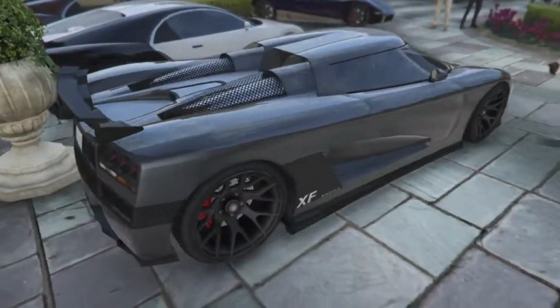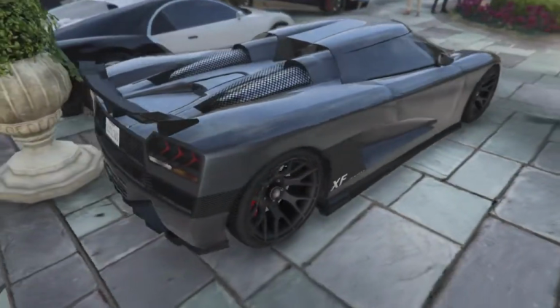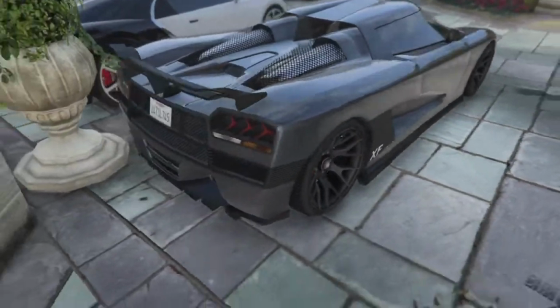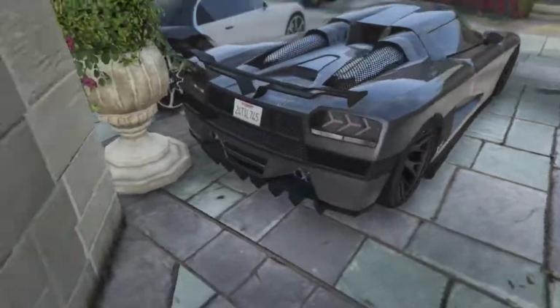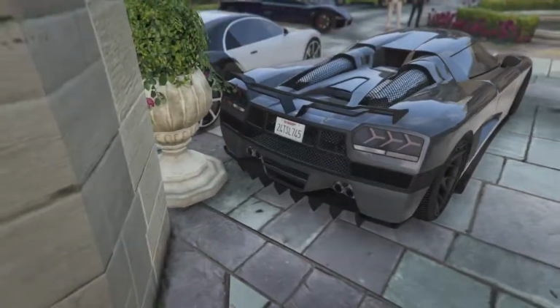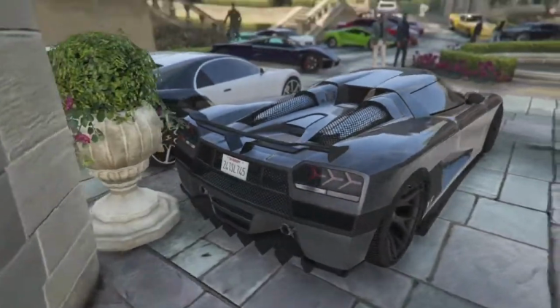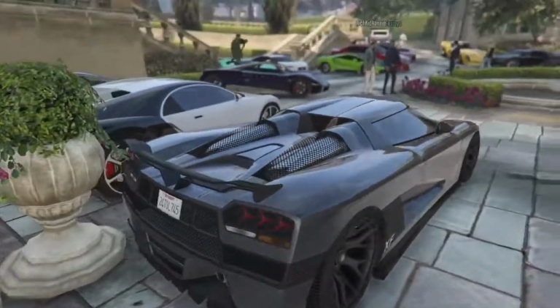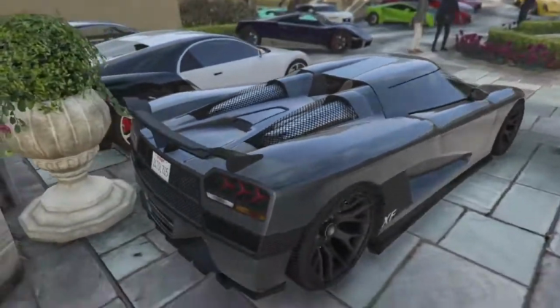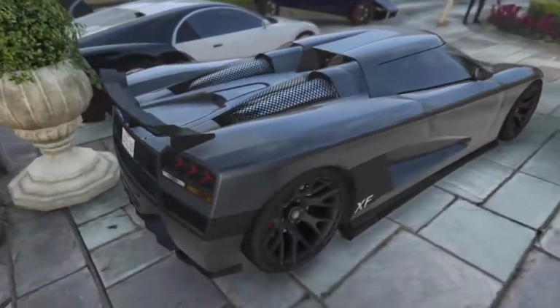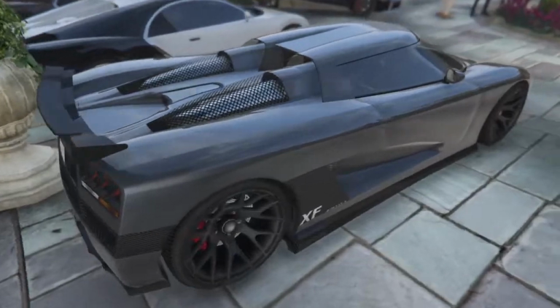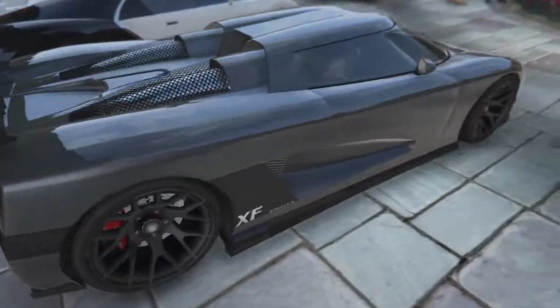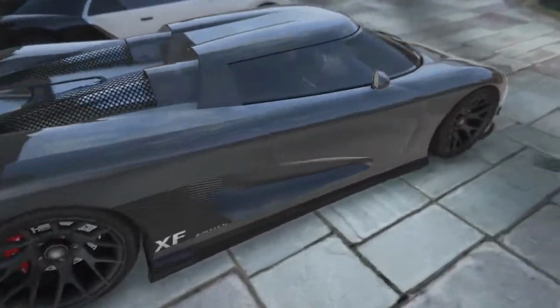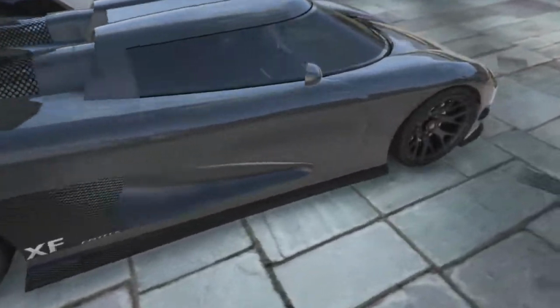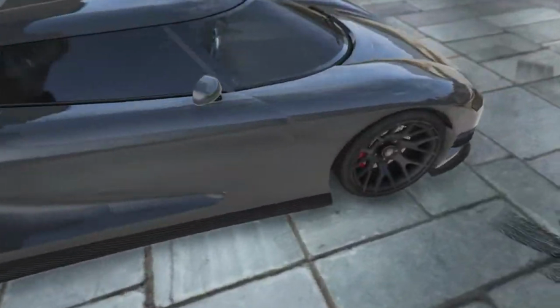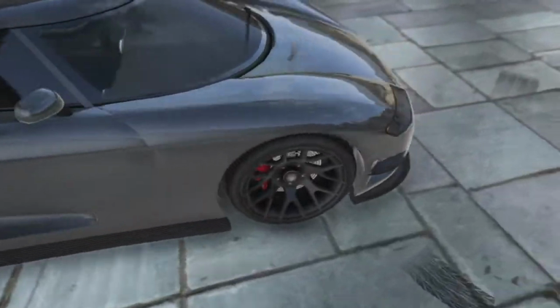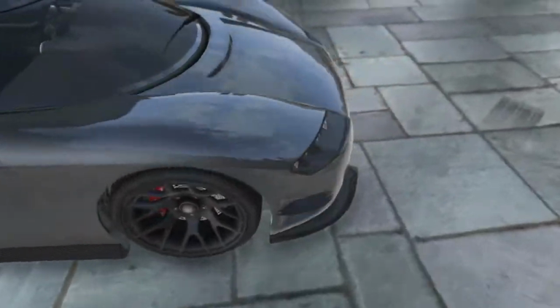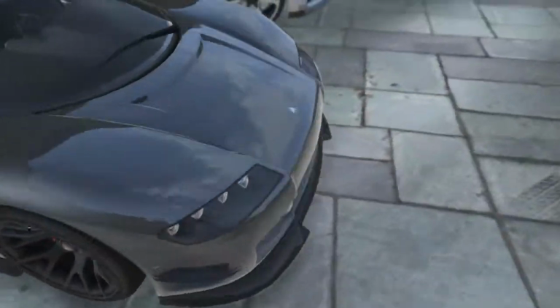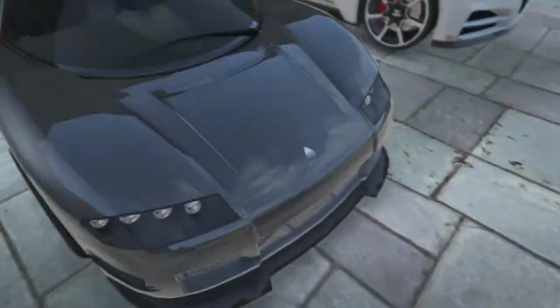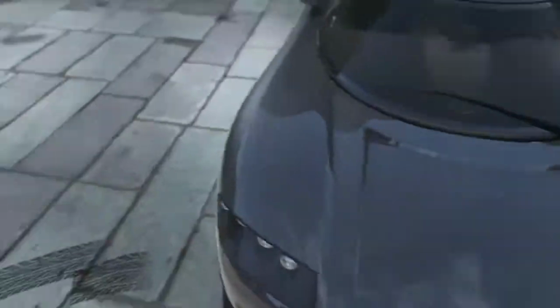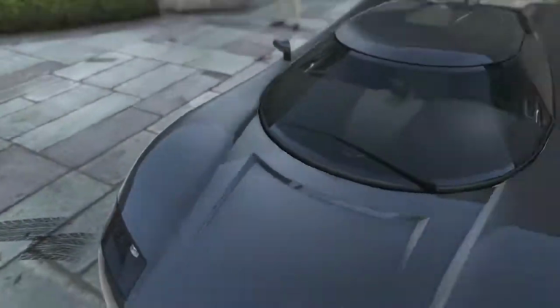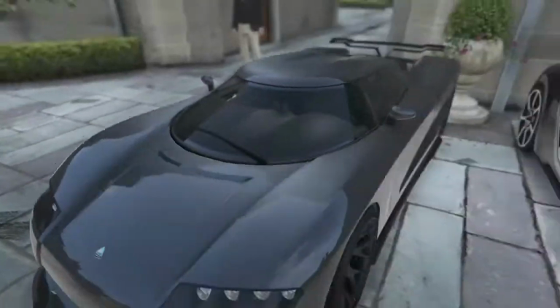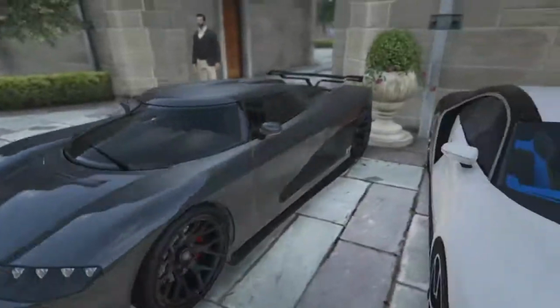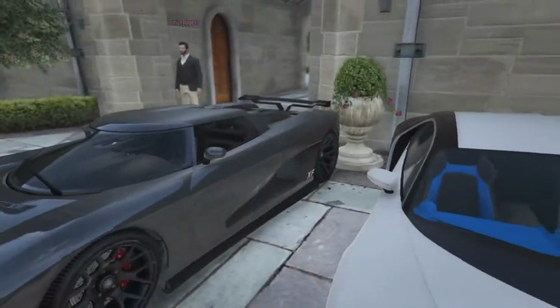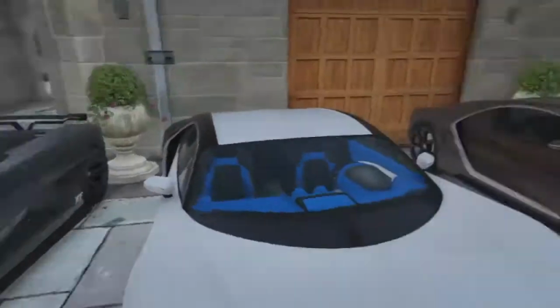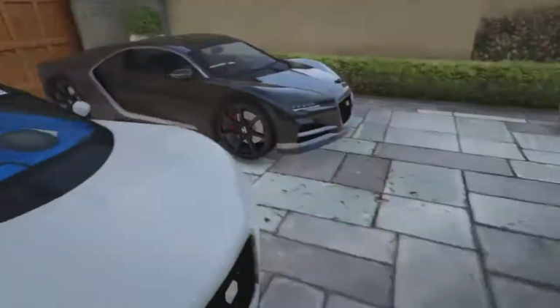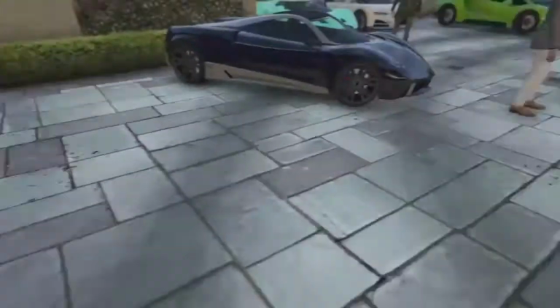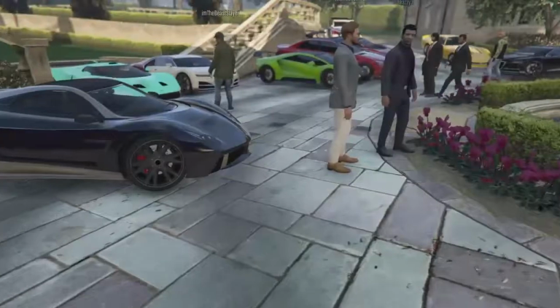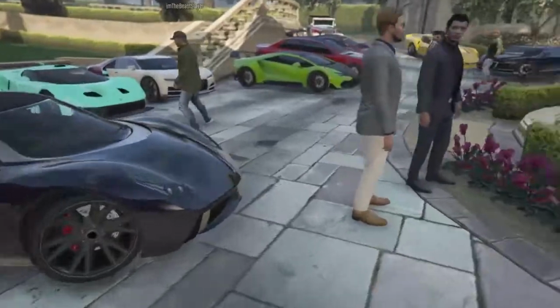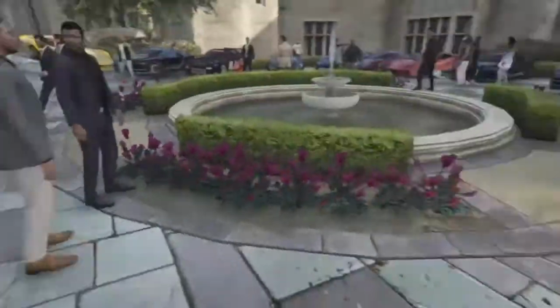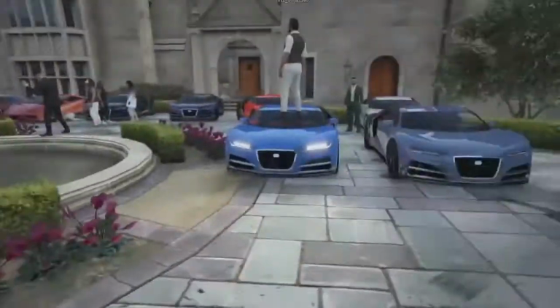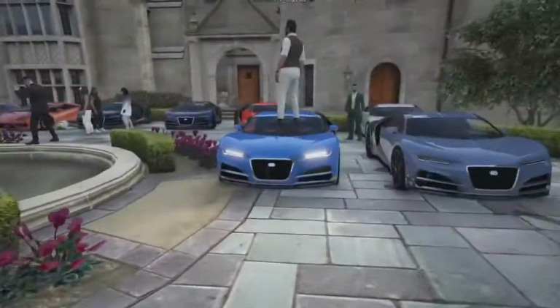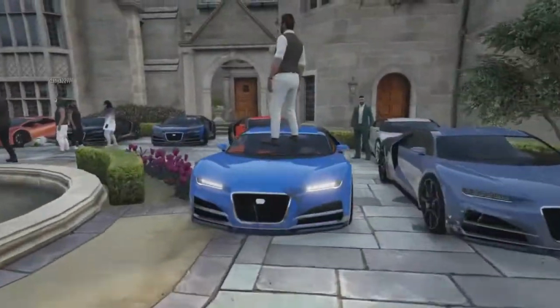But here we have an Entity, a car I haven't seen in forever, with a nice kind of metallic gray on it and some black rims. It's hard to do a lot with that car, but overall I really like it.